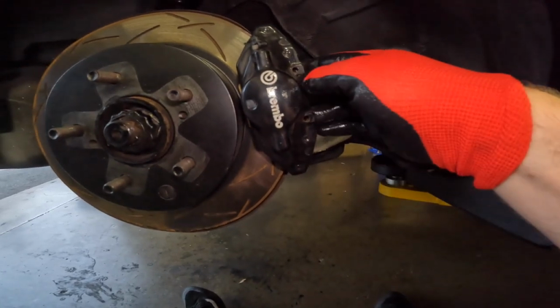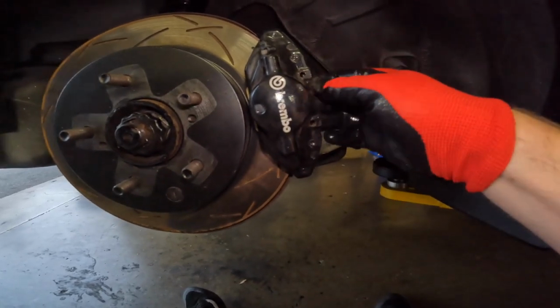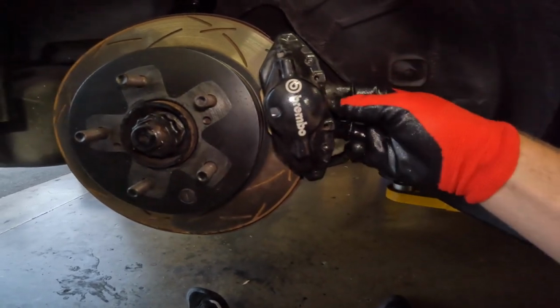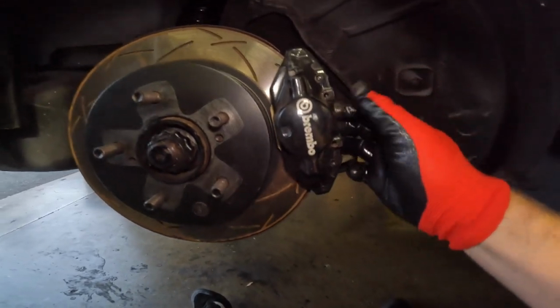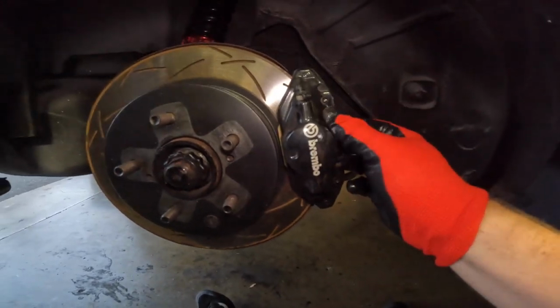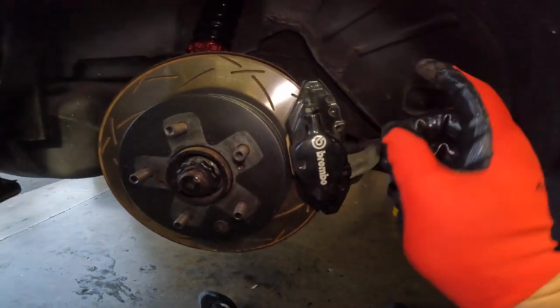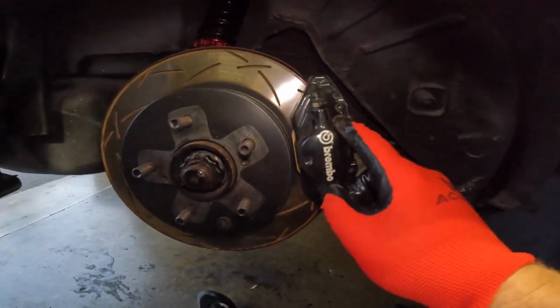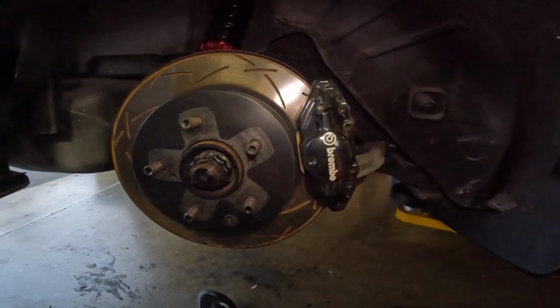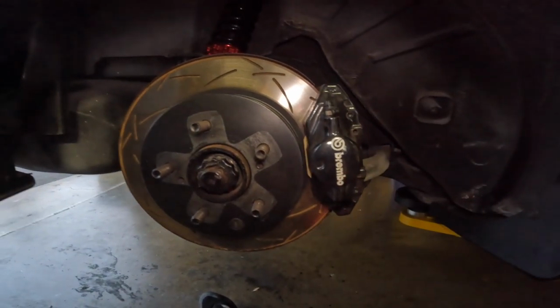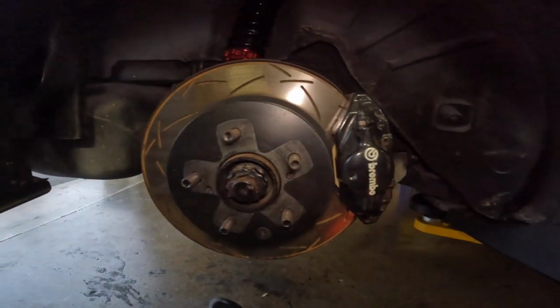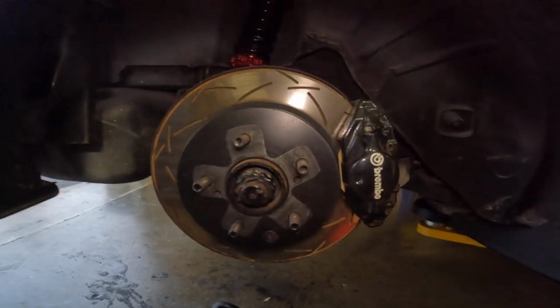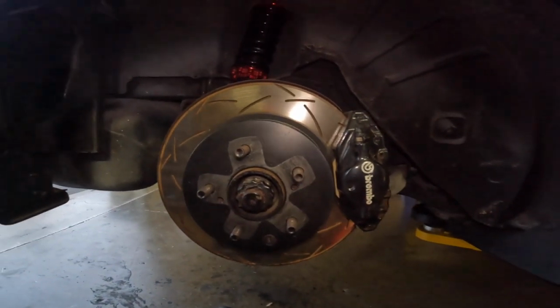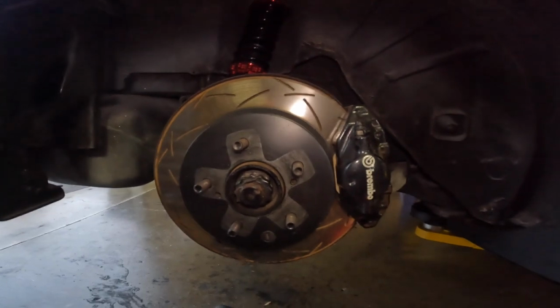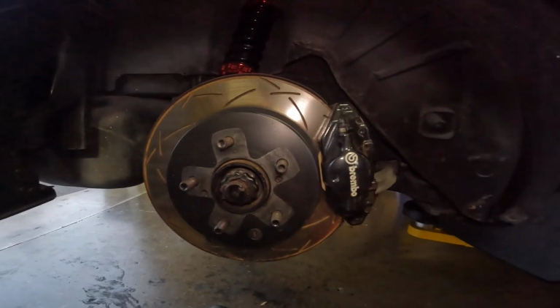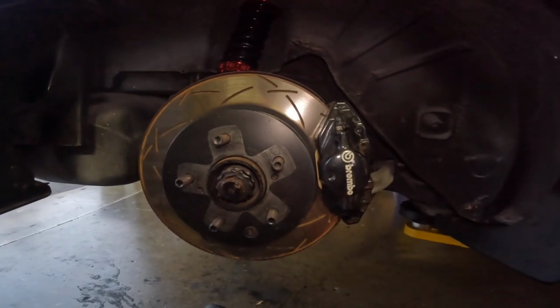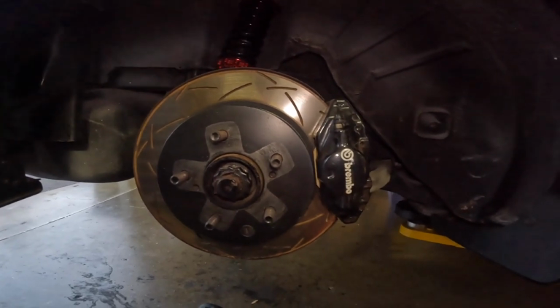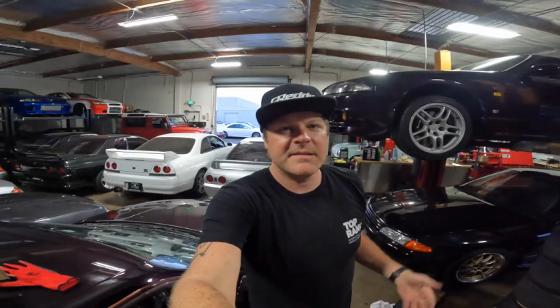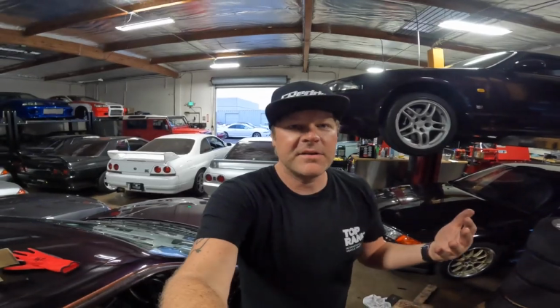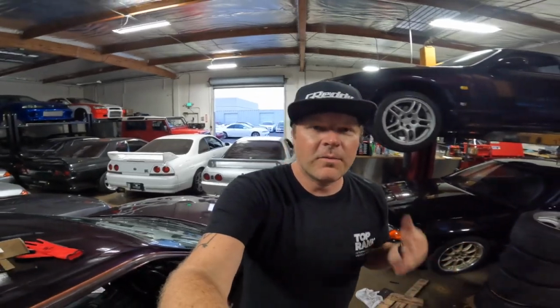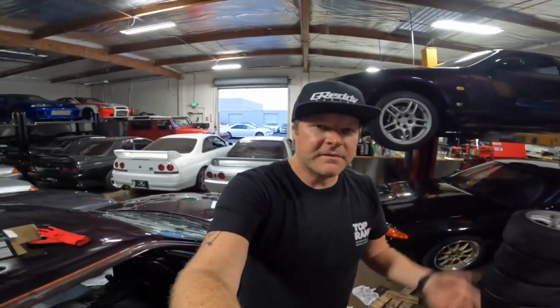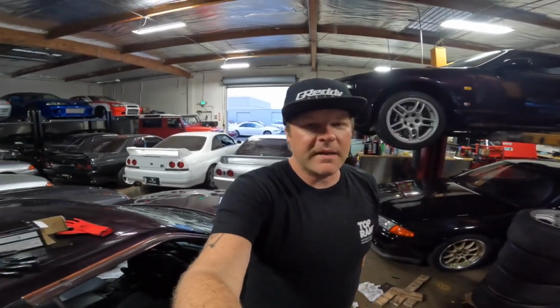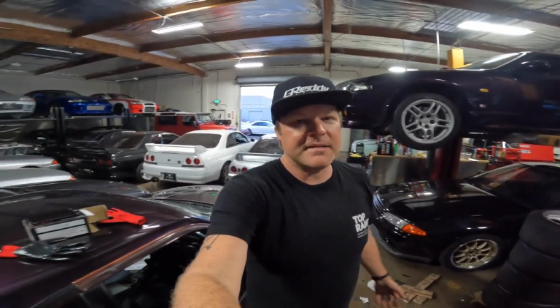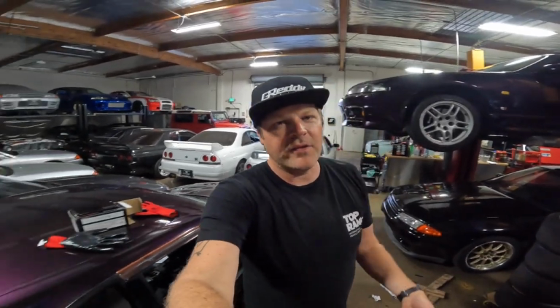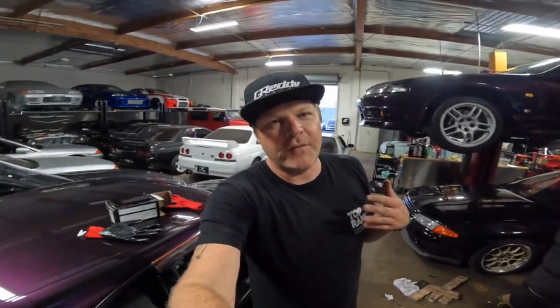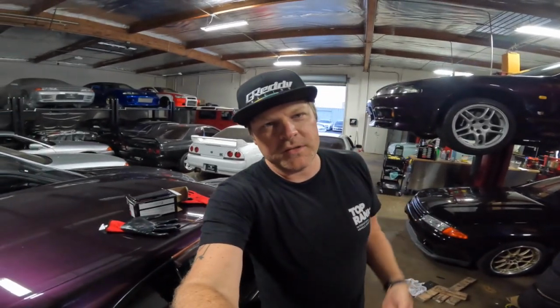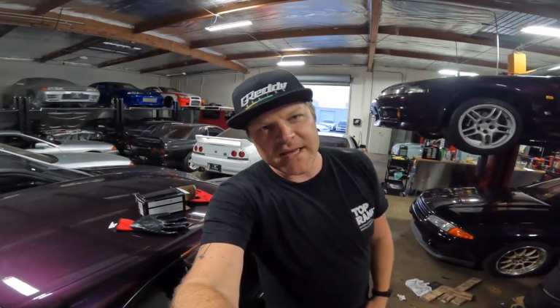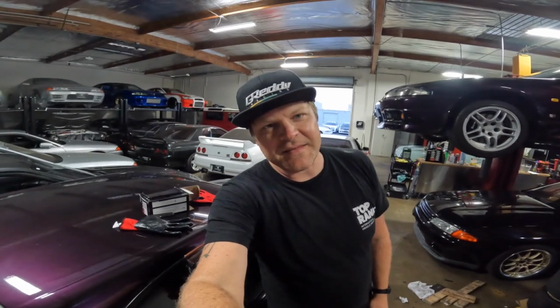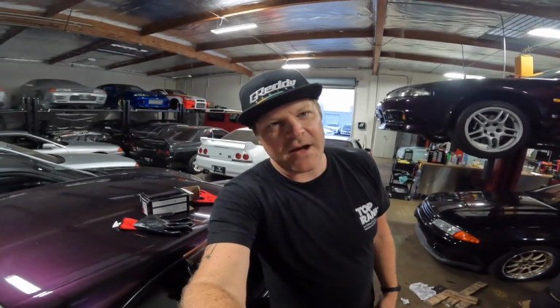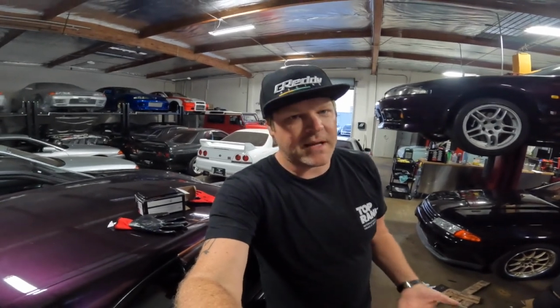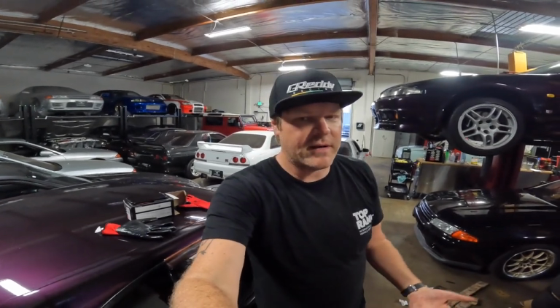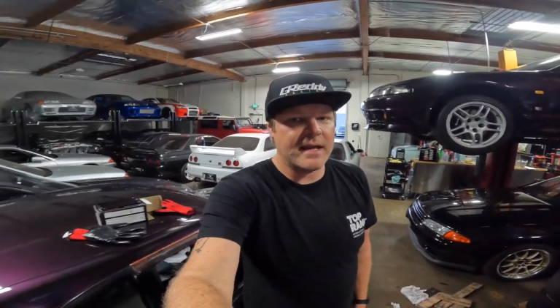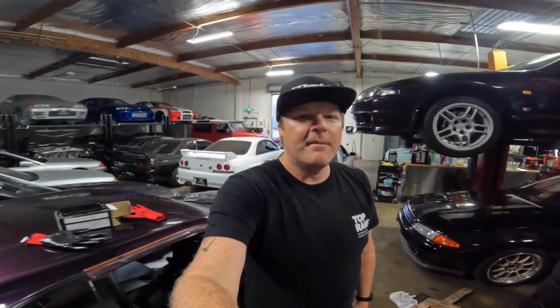We're going to go ahead and put the Endless pads in the back and we'll be done with the brake pads. Brakes are done — relatively painless — and looking forward to testing these out. Not driving it tonight but hopefully soon.